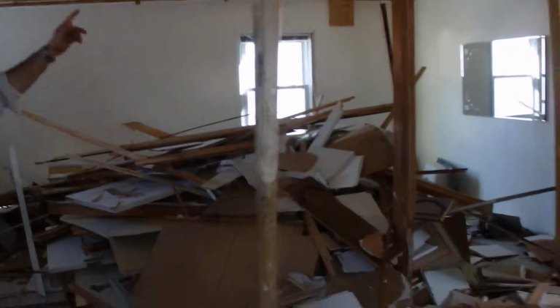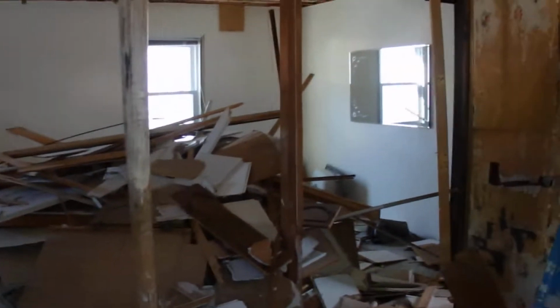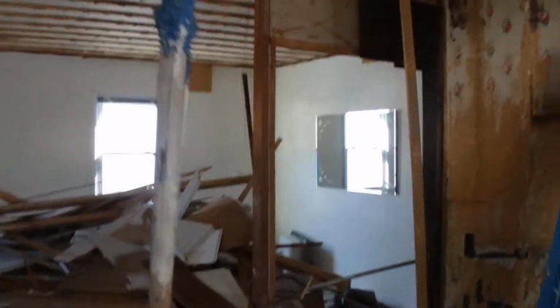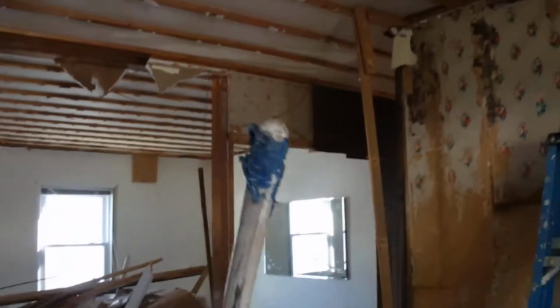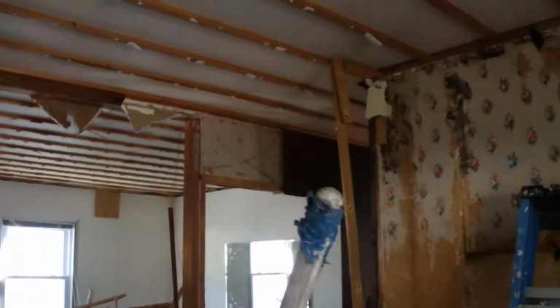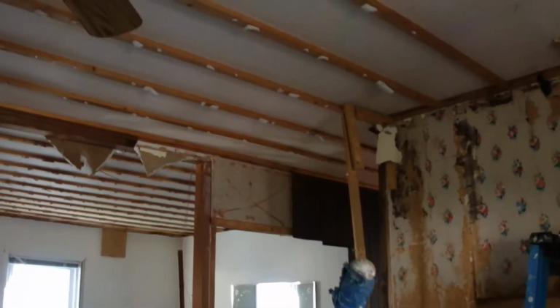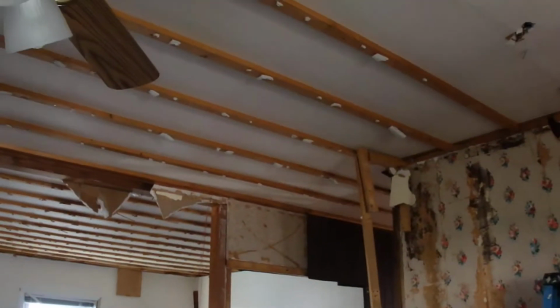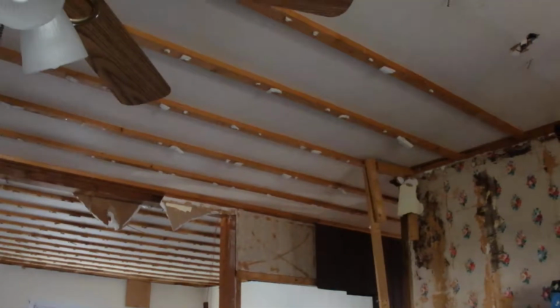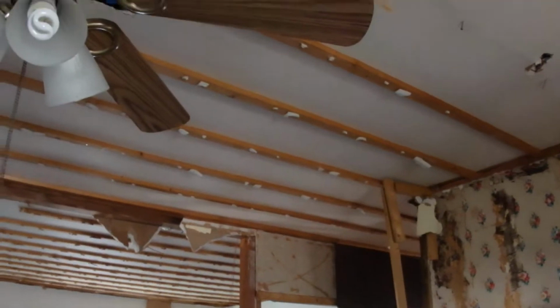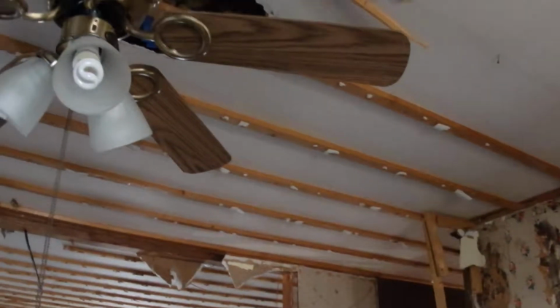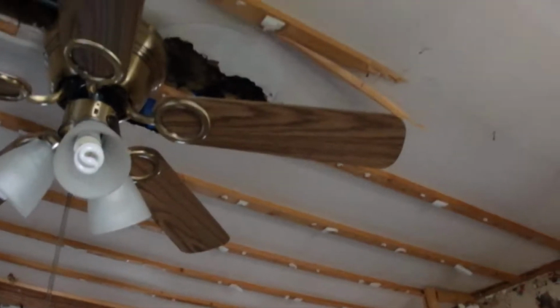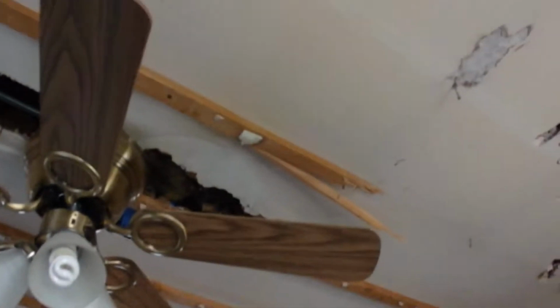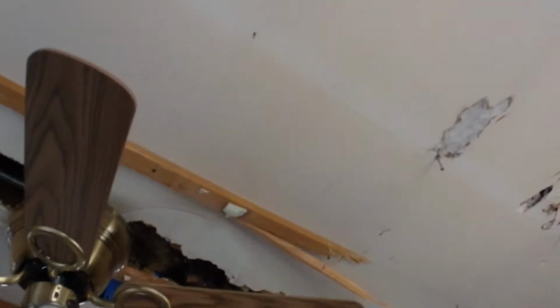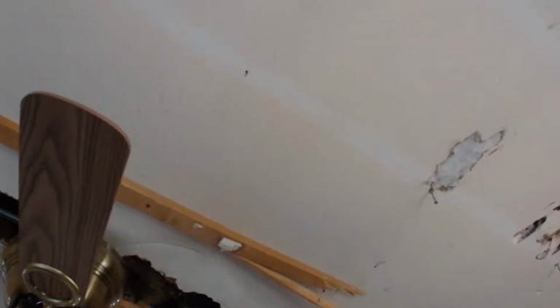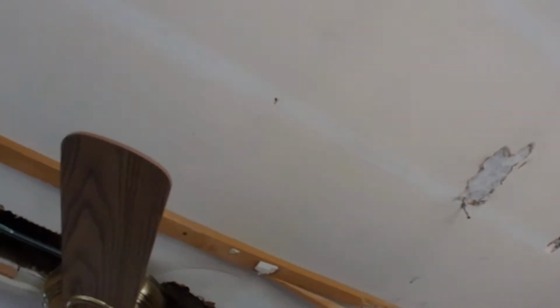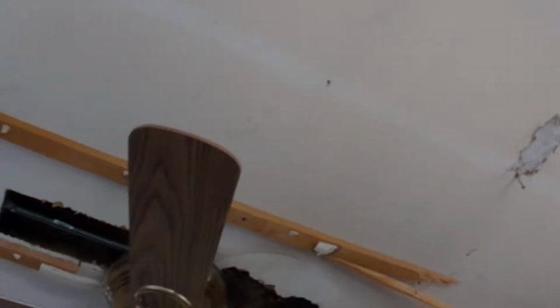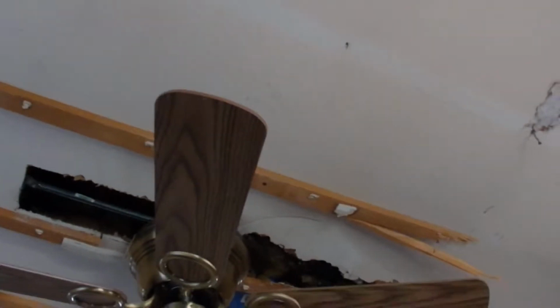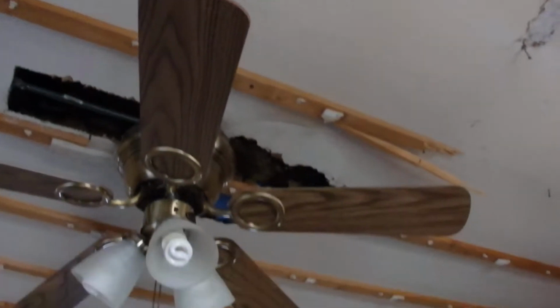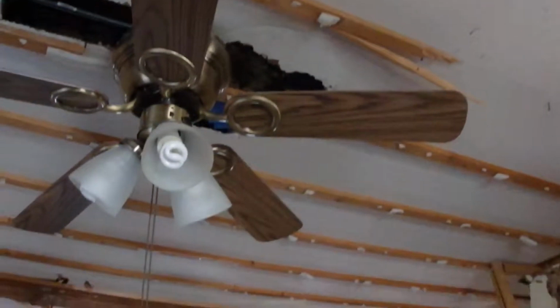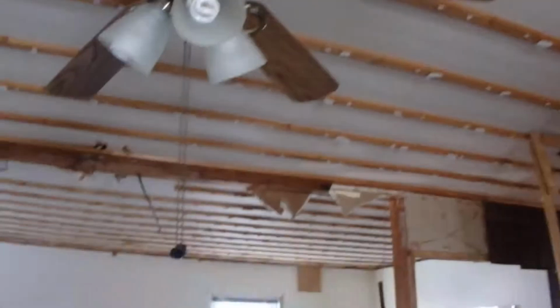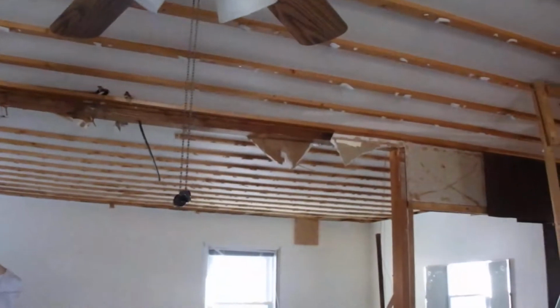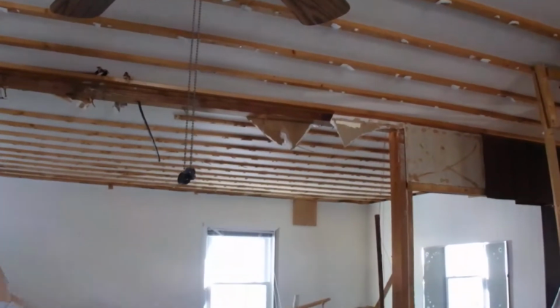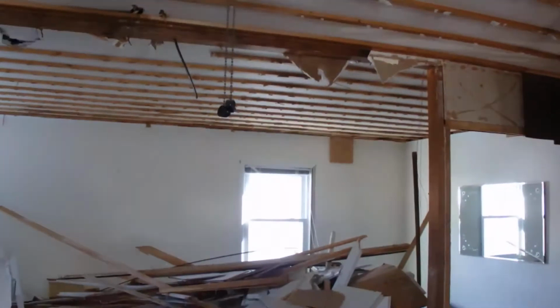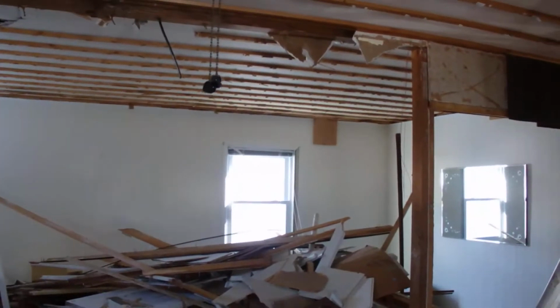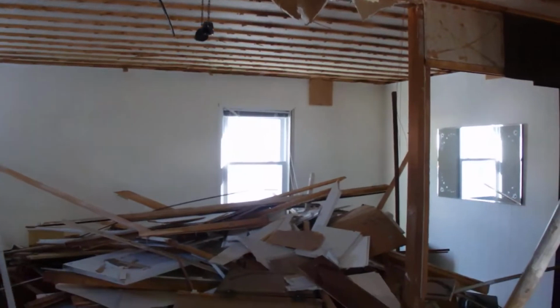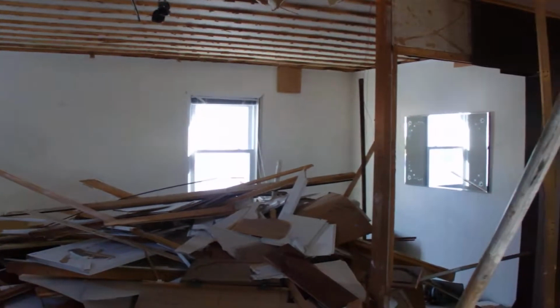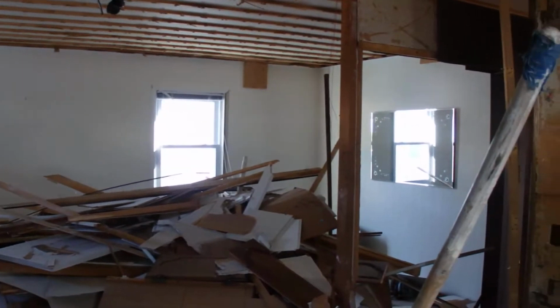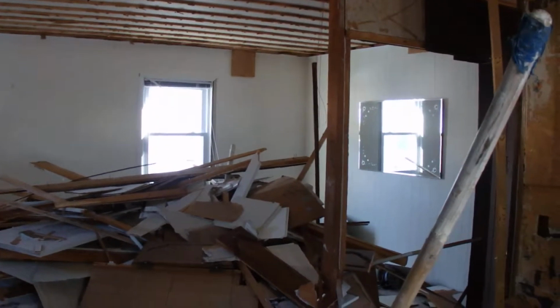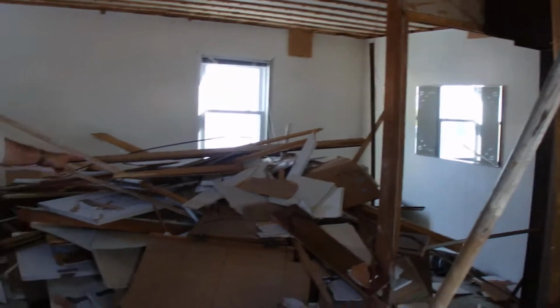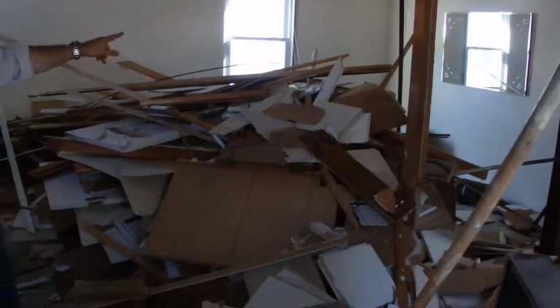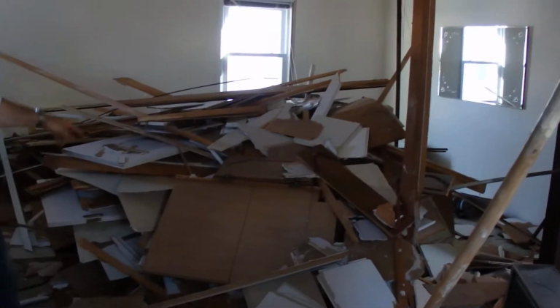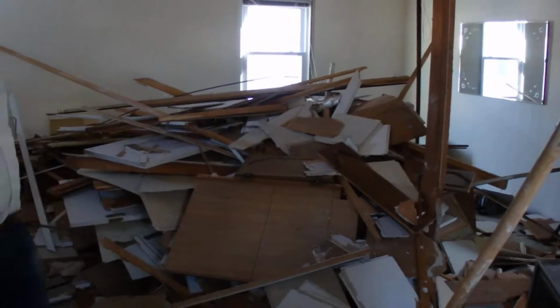And as you can see, we had no idea, but they had put sheetrock up against the earlier sheetrock. We don't really understand why they did that. So we ripped that down — as you can see, all this crap.